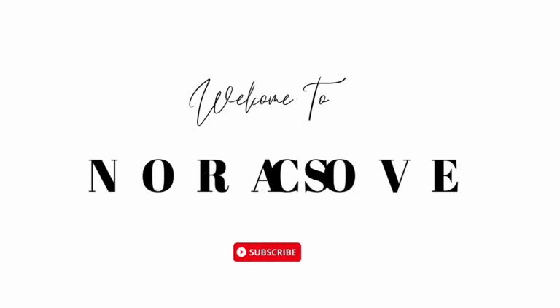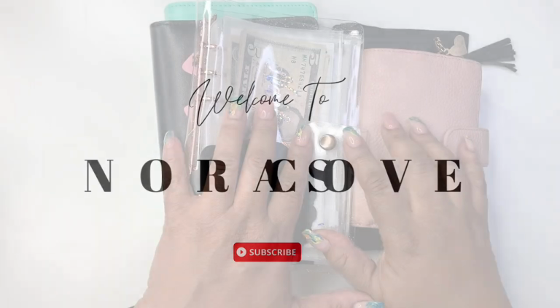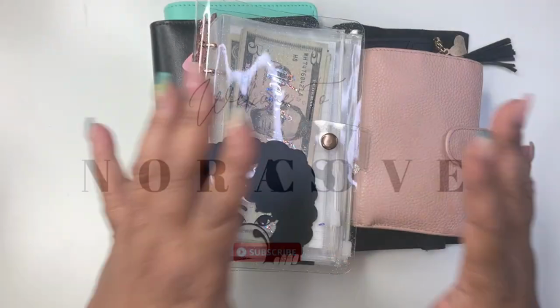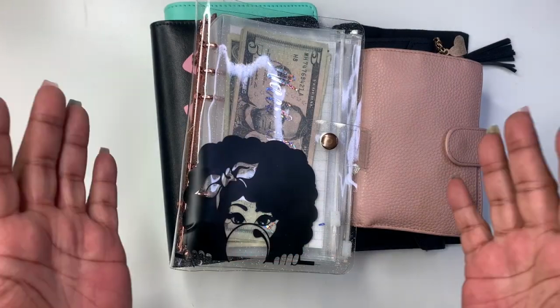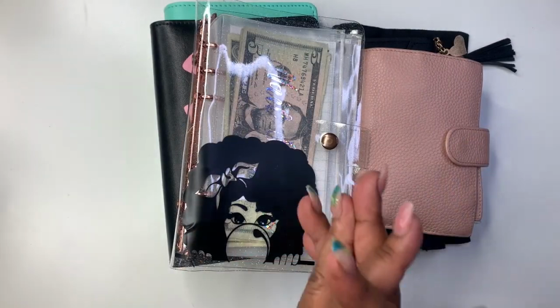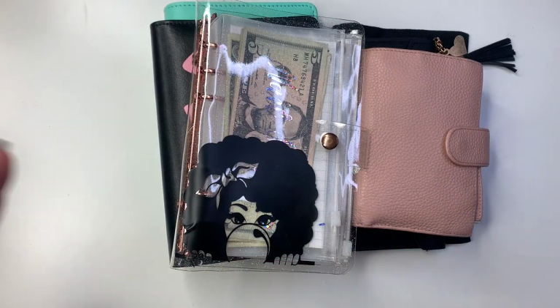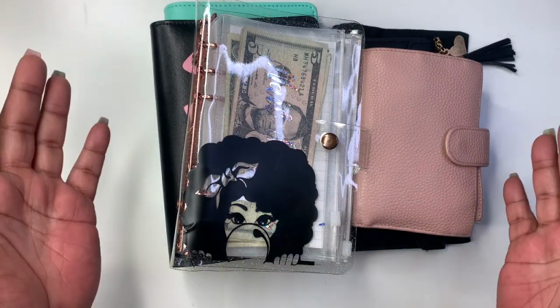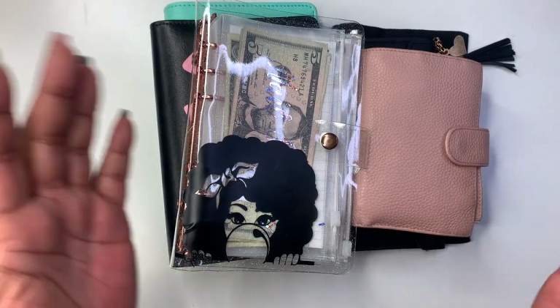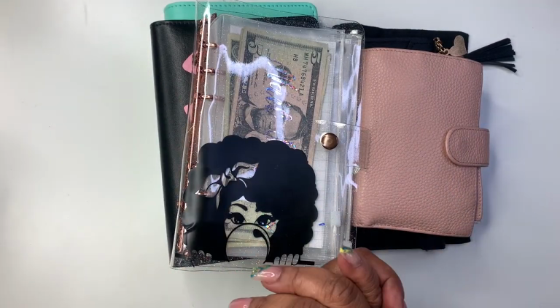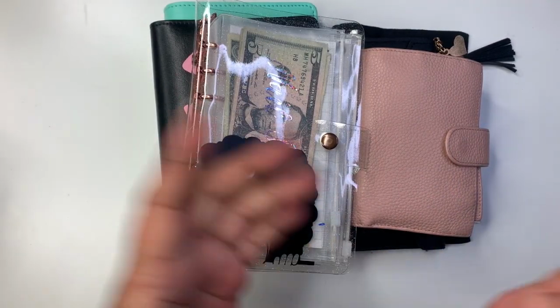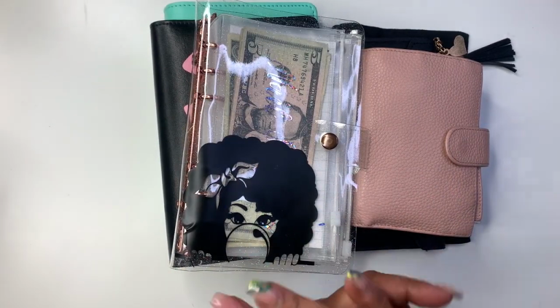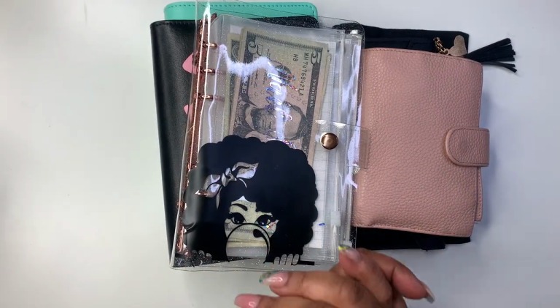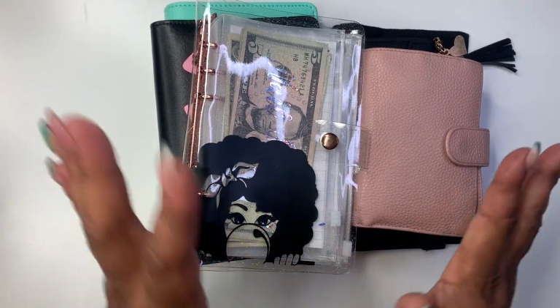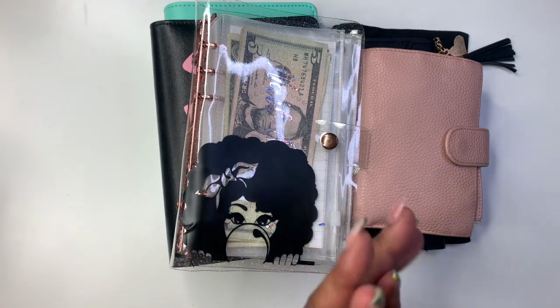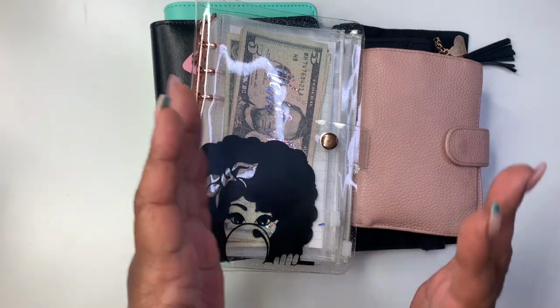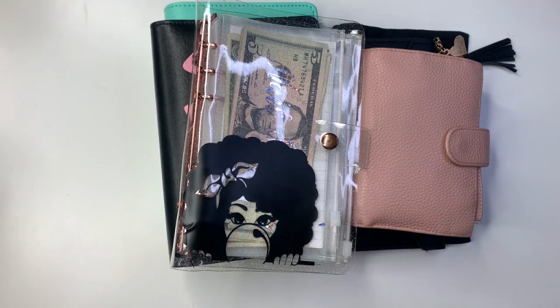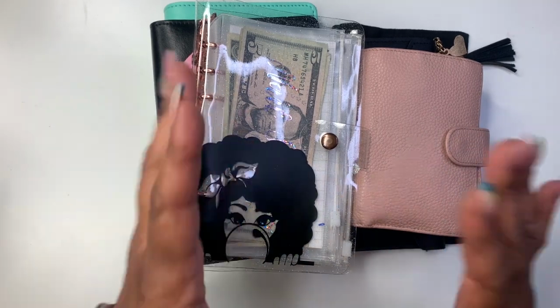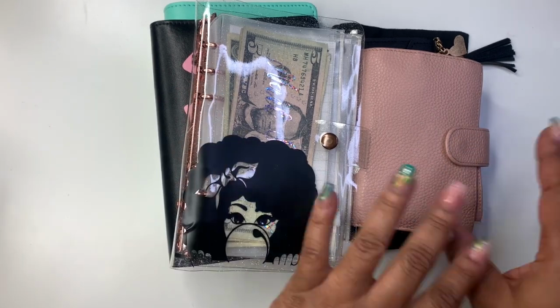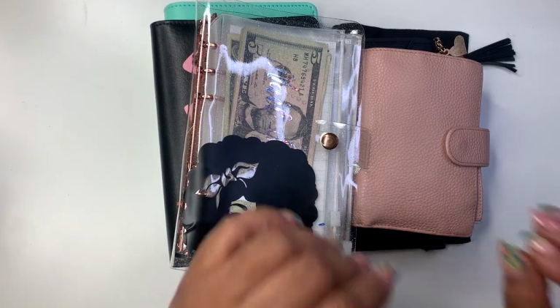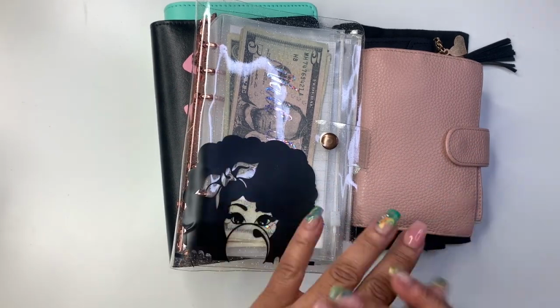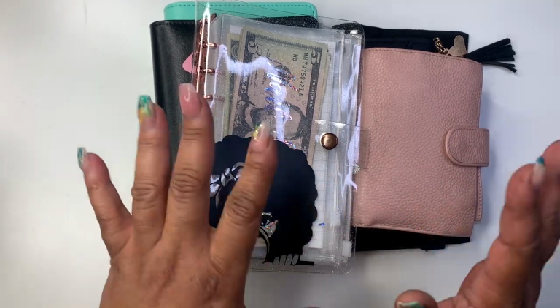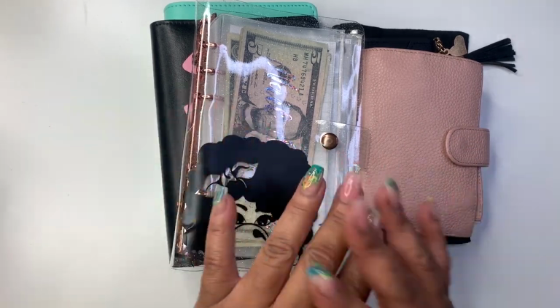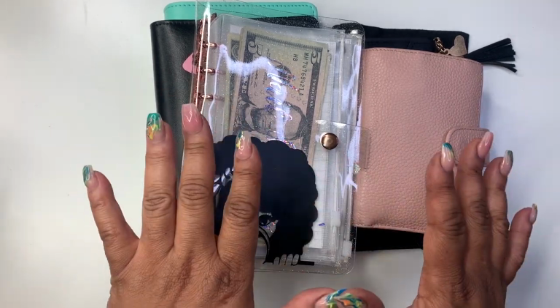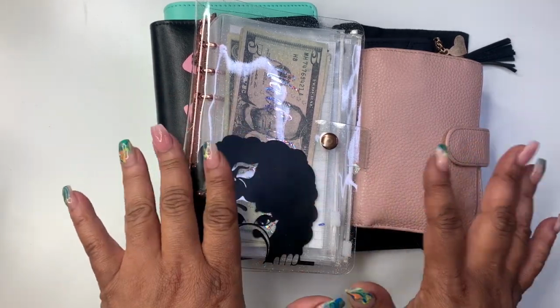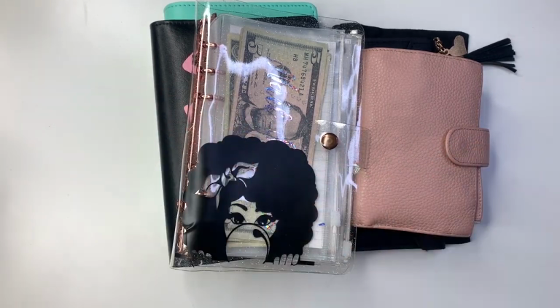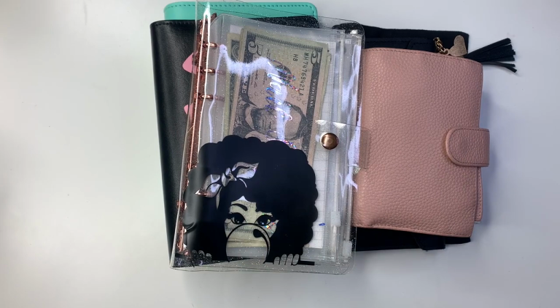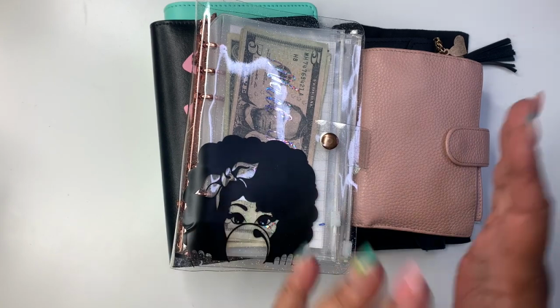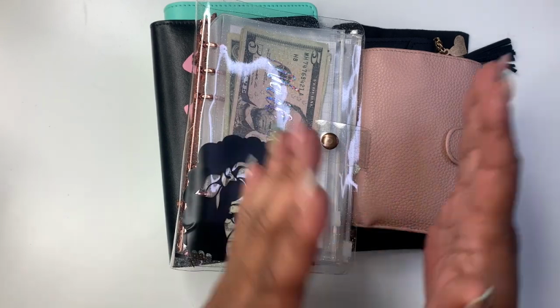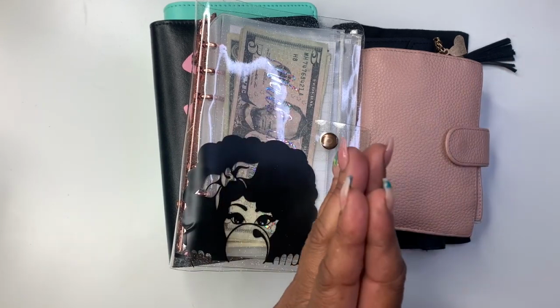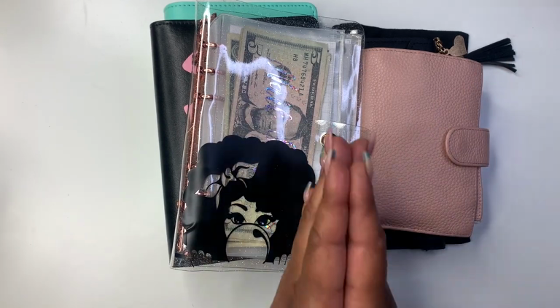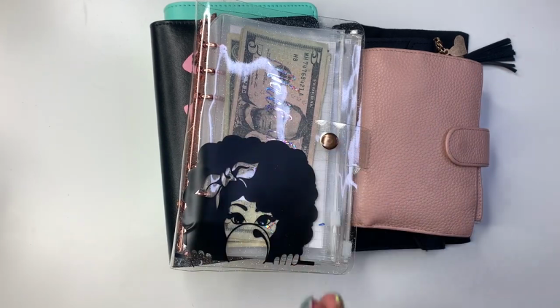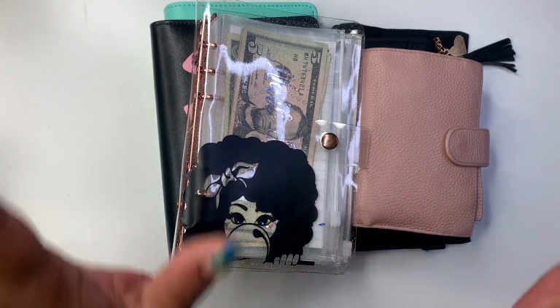Hey everyone and welcome to Norris Cove. I'm Yoshida. Here at the cove we're all about budgeting, finances, business, minimal and functional planning, but today we're going to be doing some cash stuffing along with our budgeting. Let's get started.